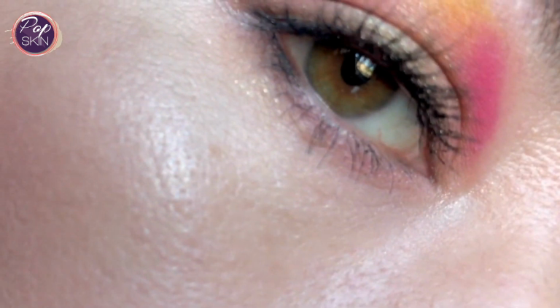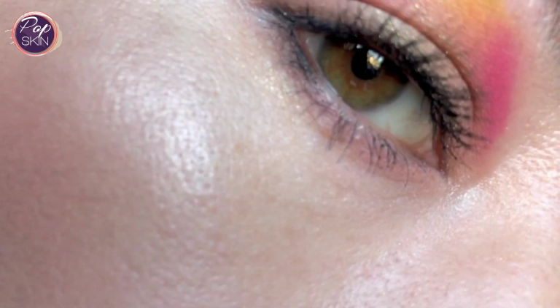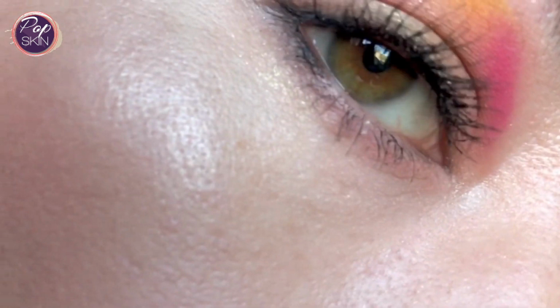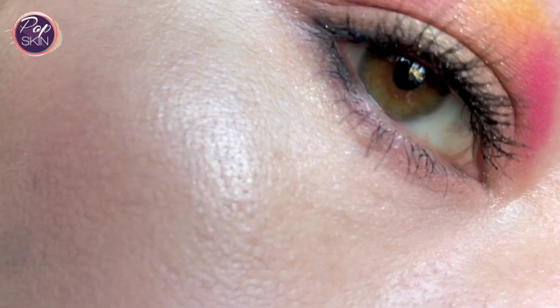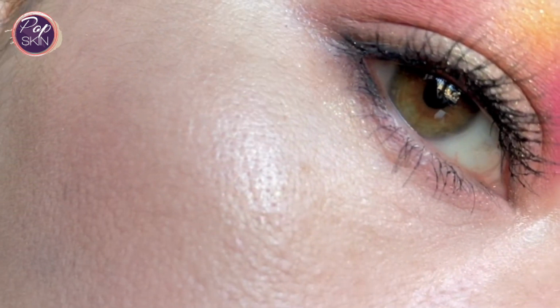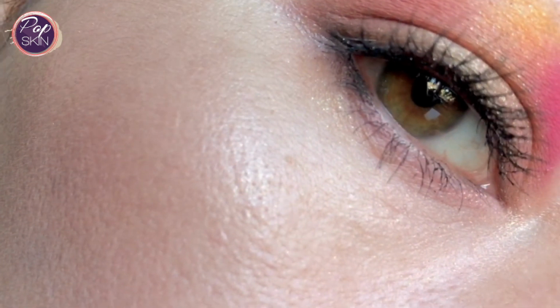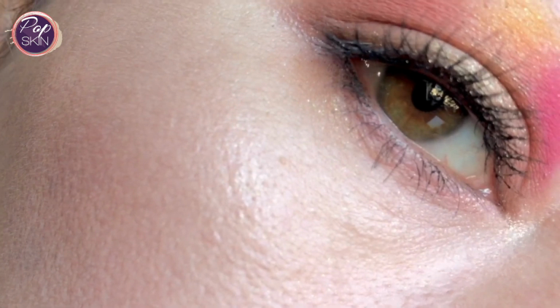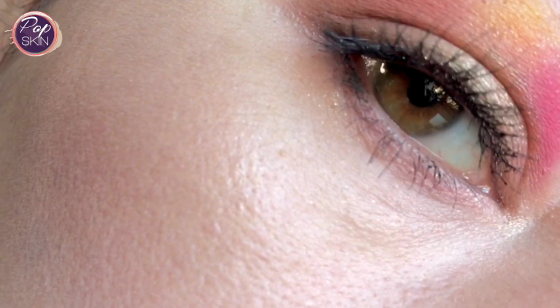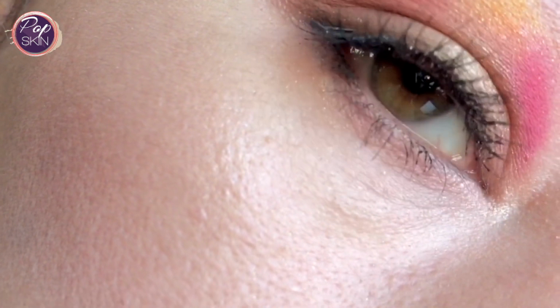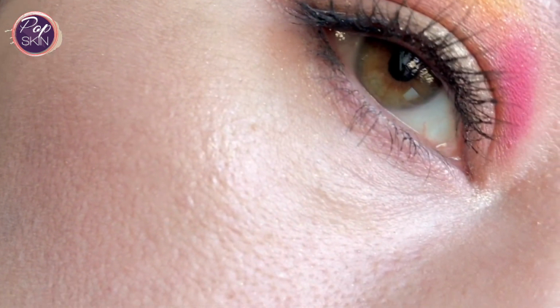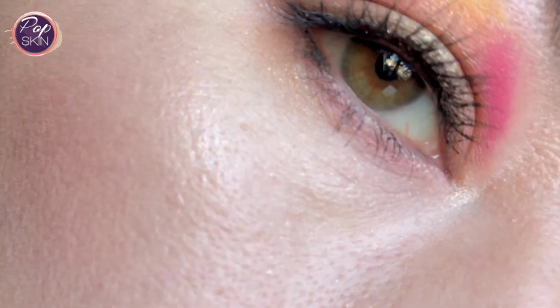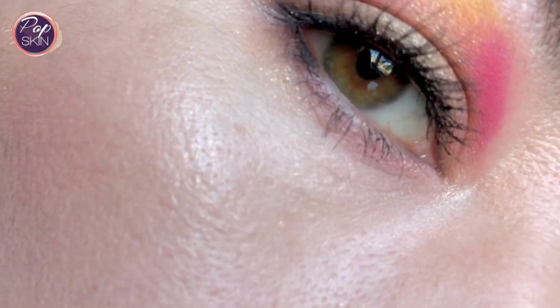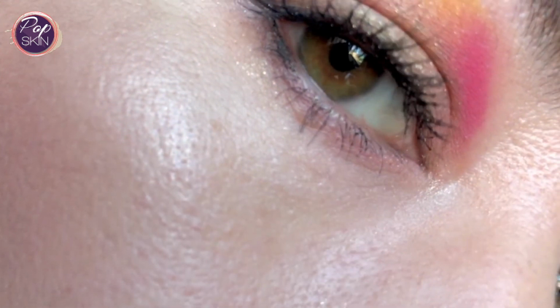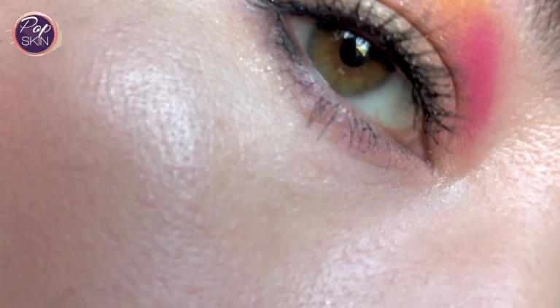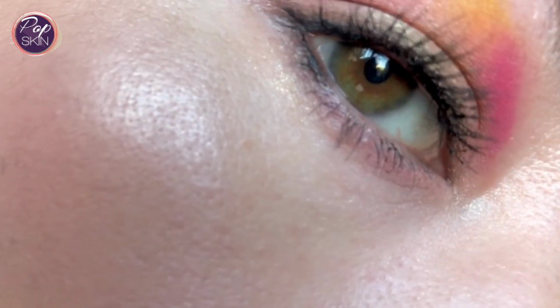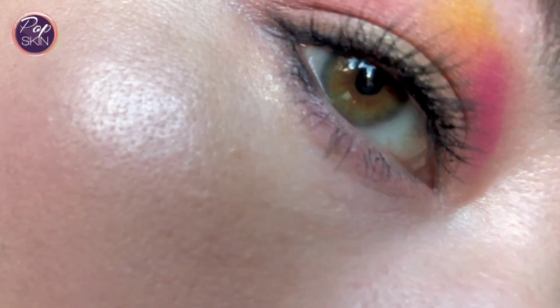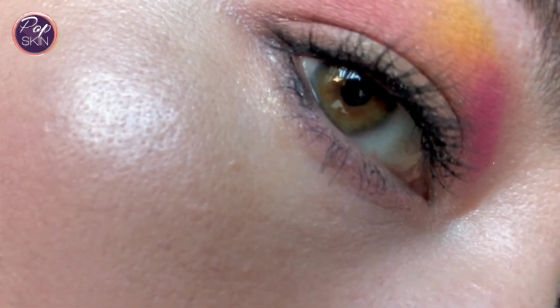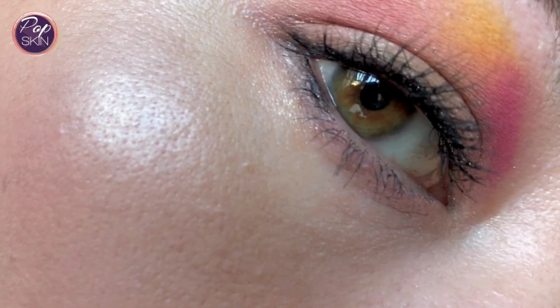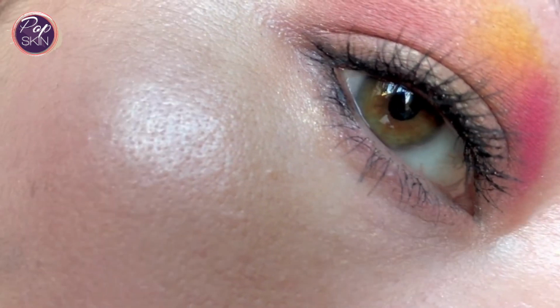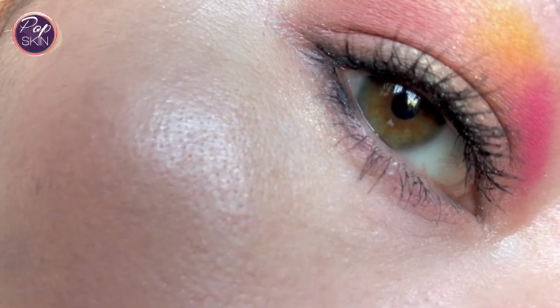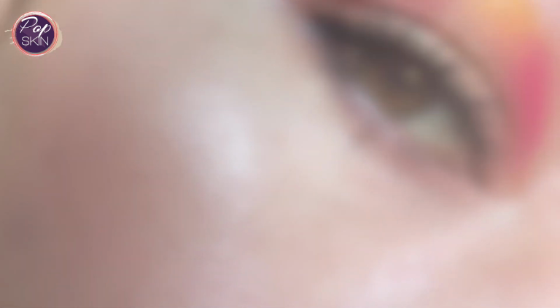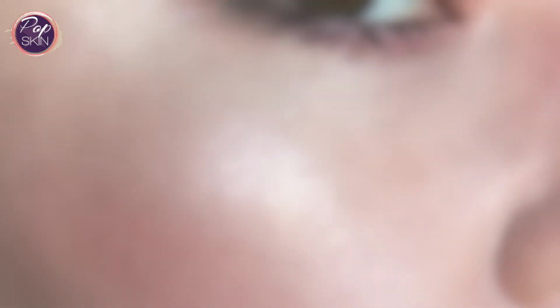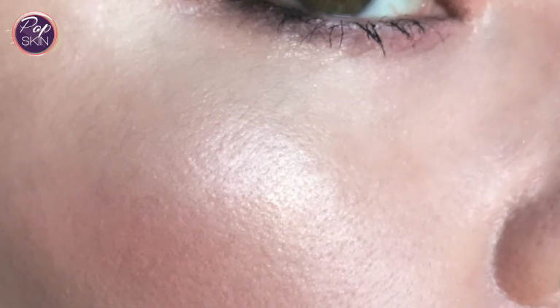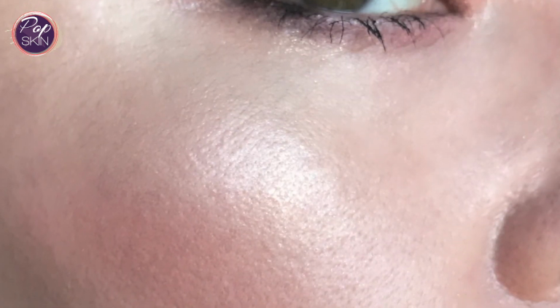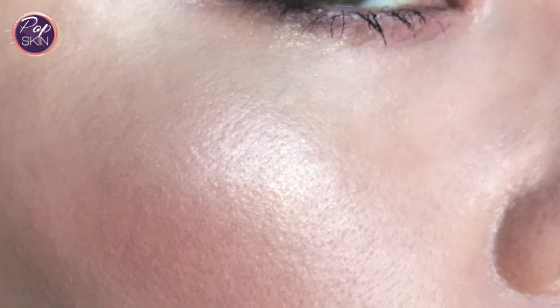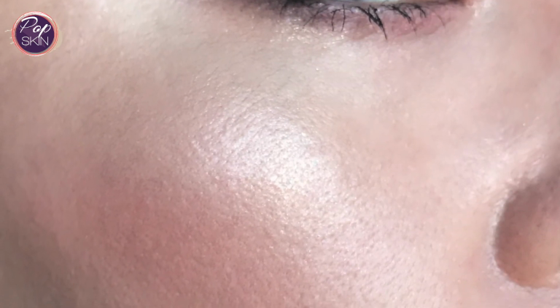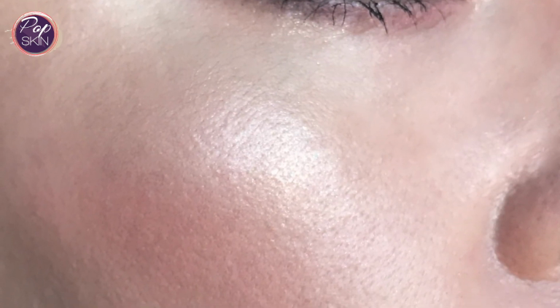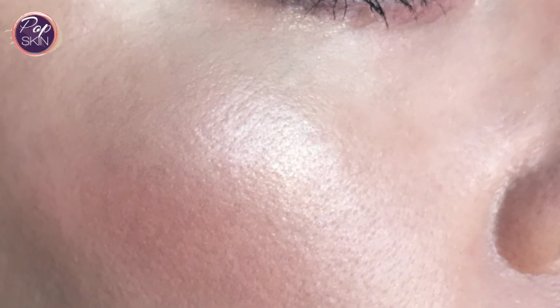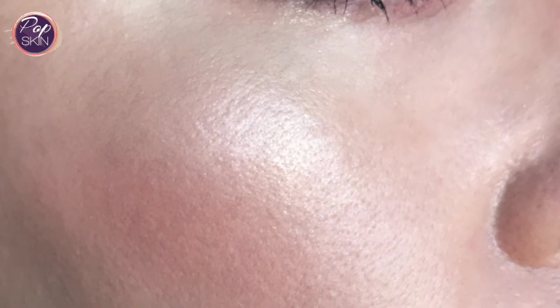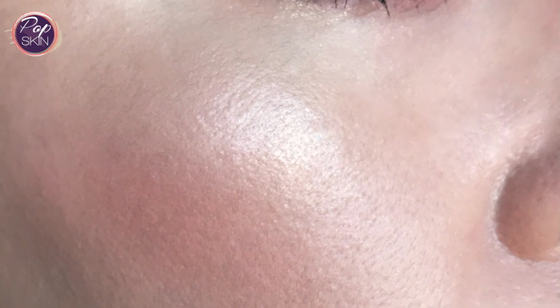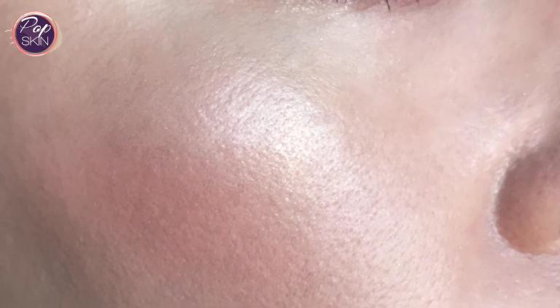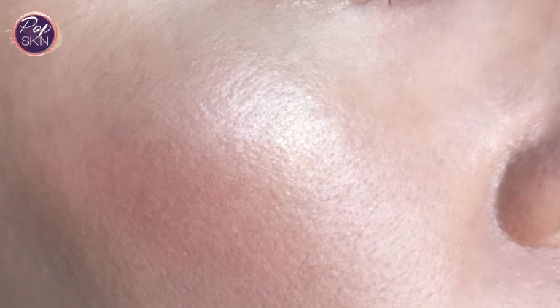I think this duo creates a really nice warm glow. So that's the radiant chic cheek and highlighter duo in Coral Manta Ray.